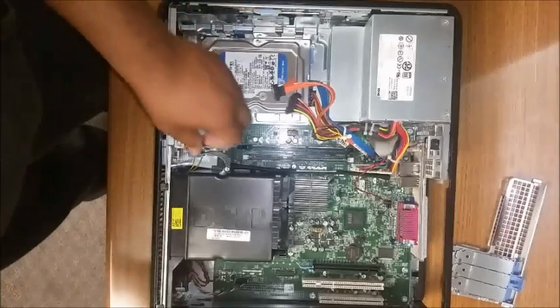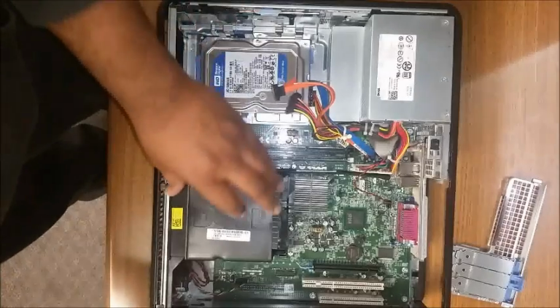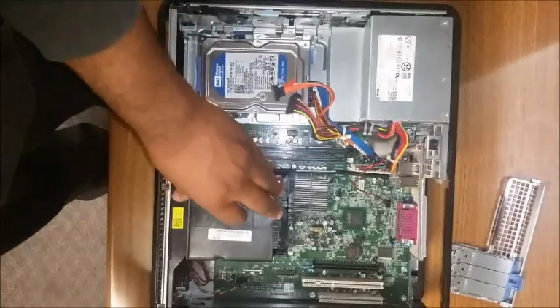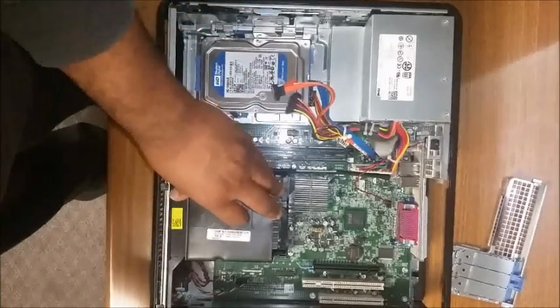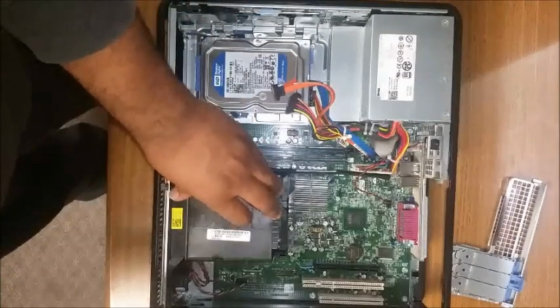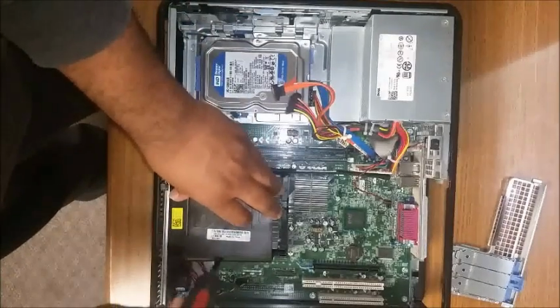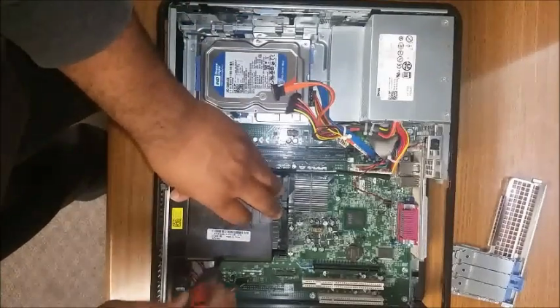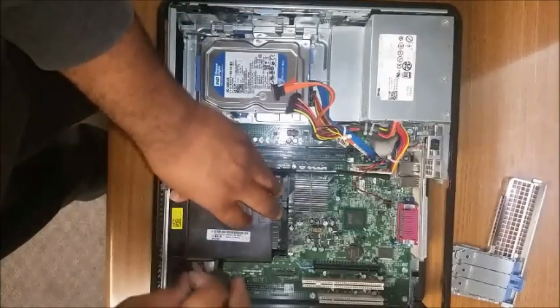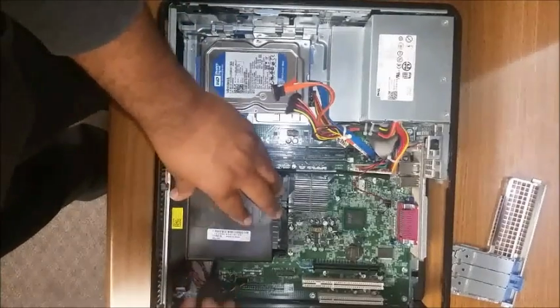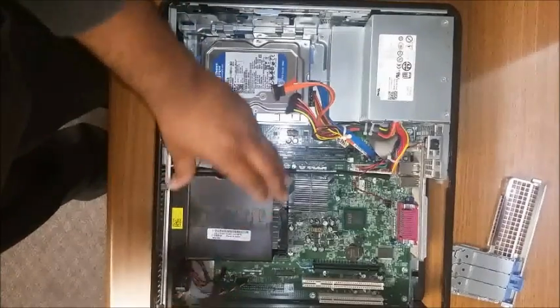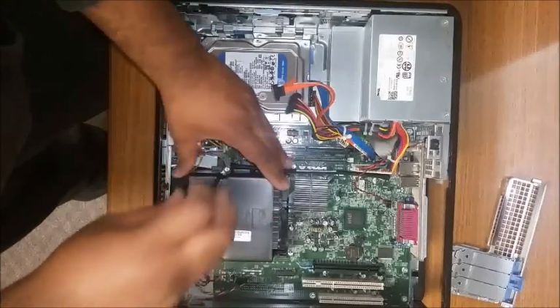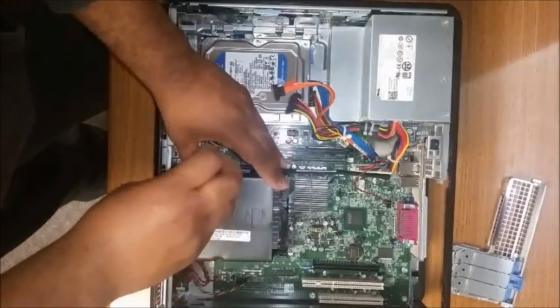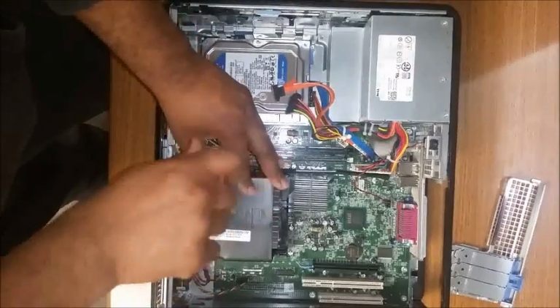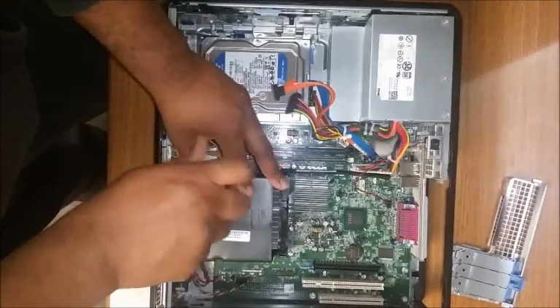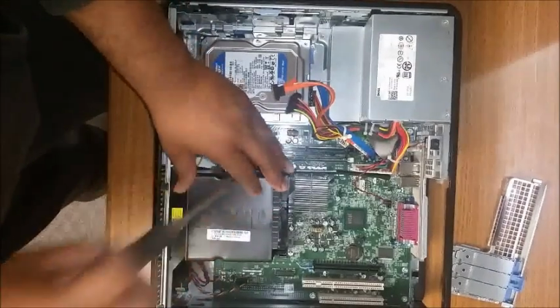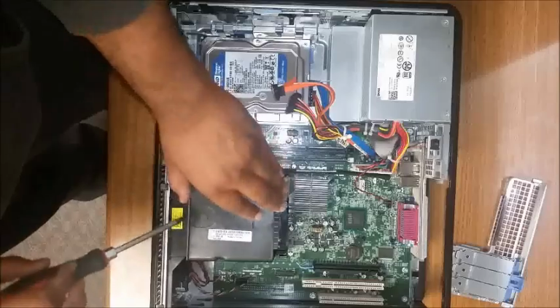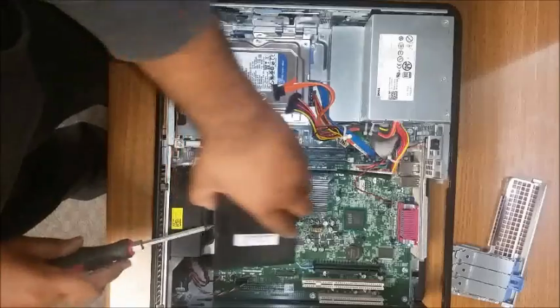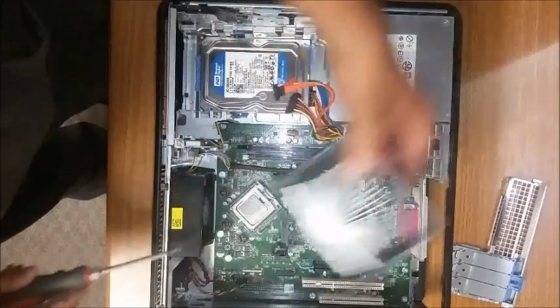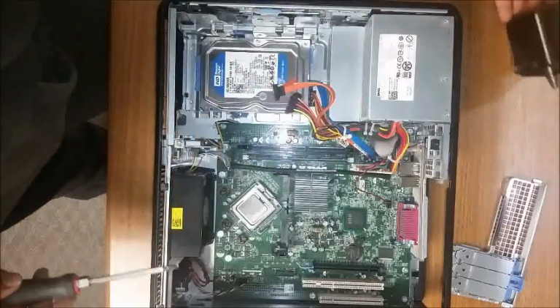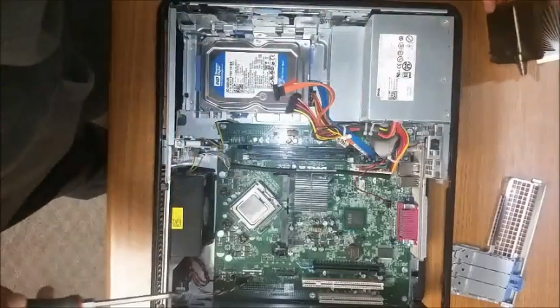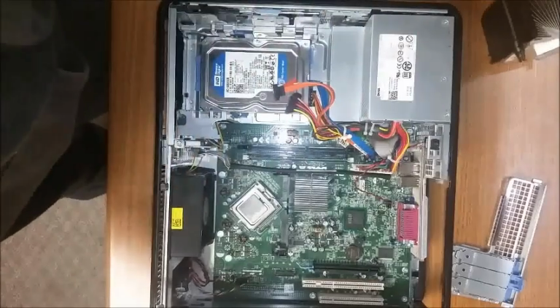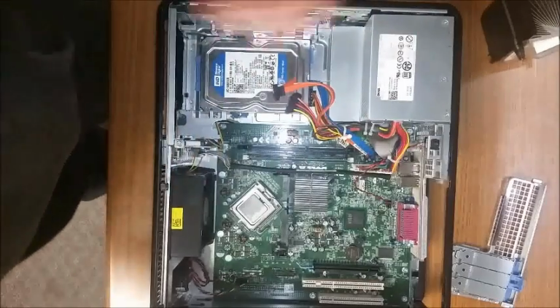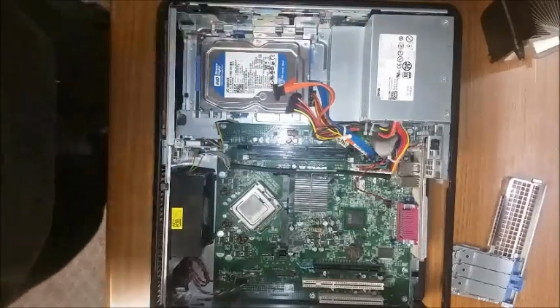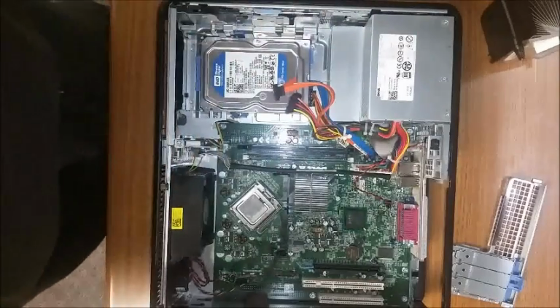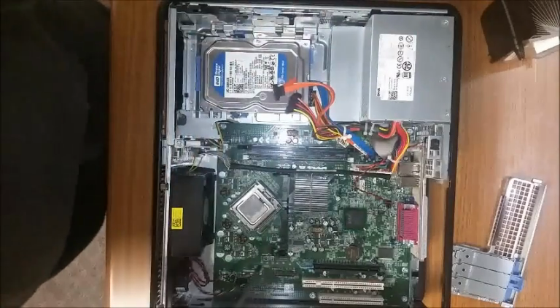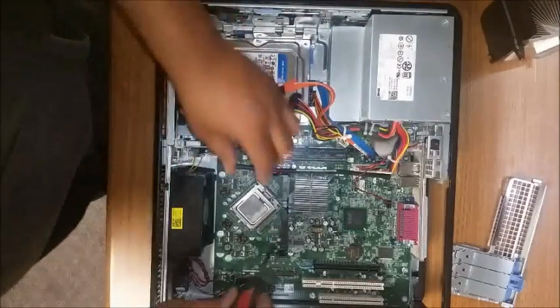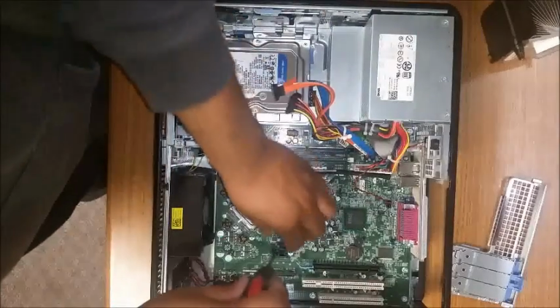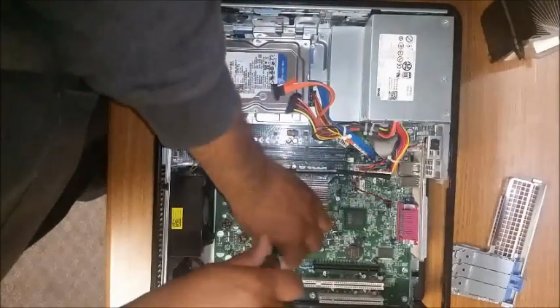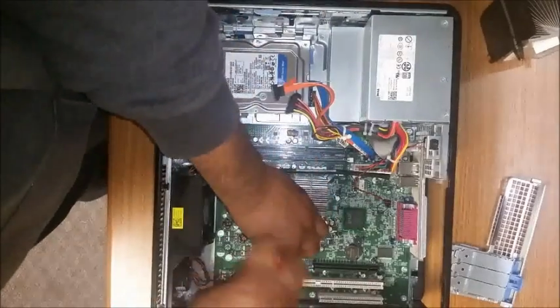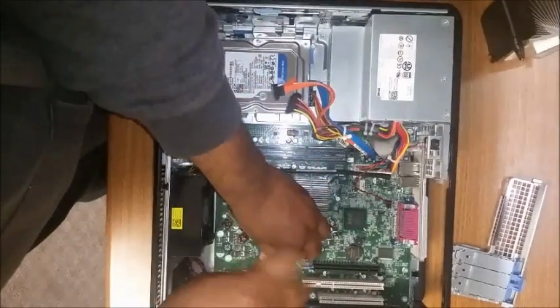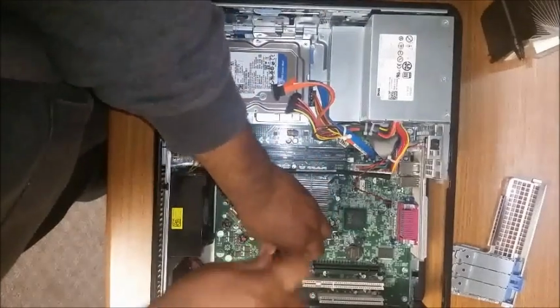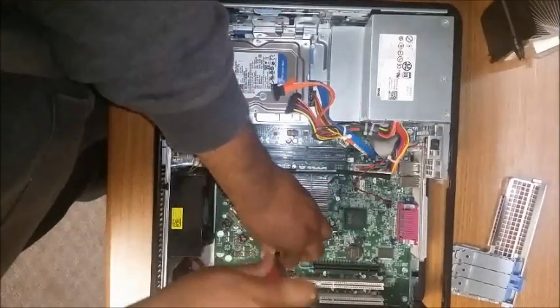You want to go ahead and also take off the heat sink. You also want to take off the retention module that keeps the motherboard in place.